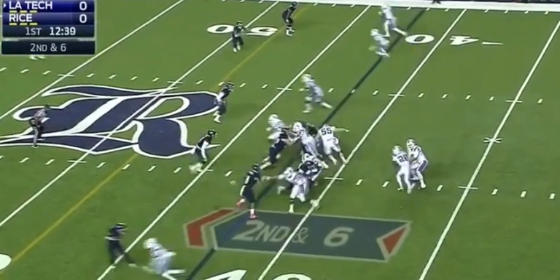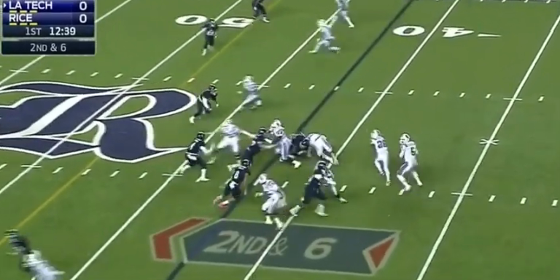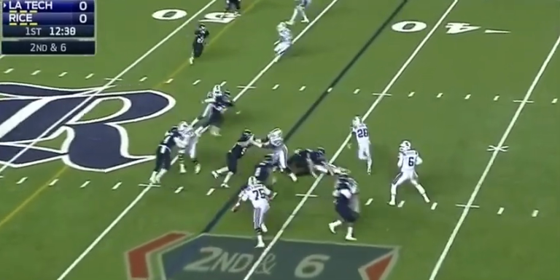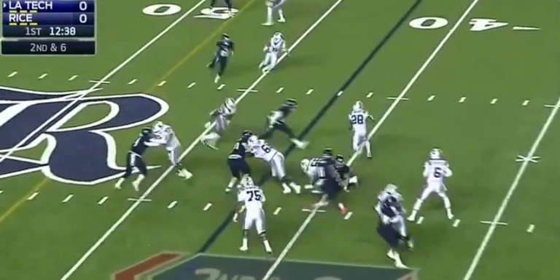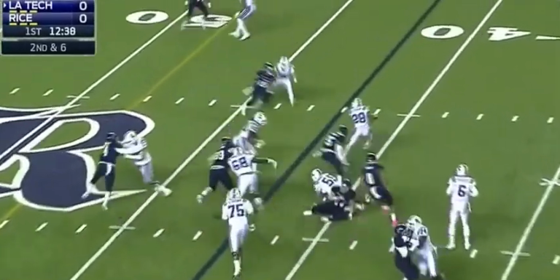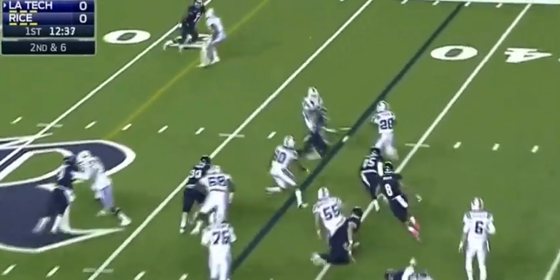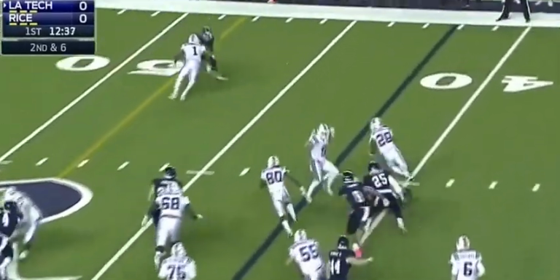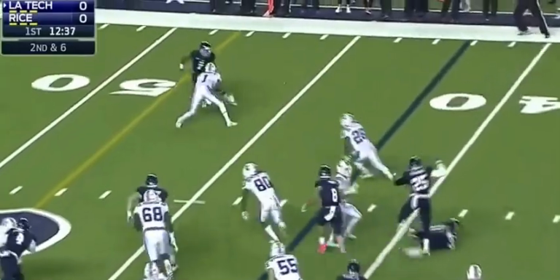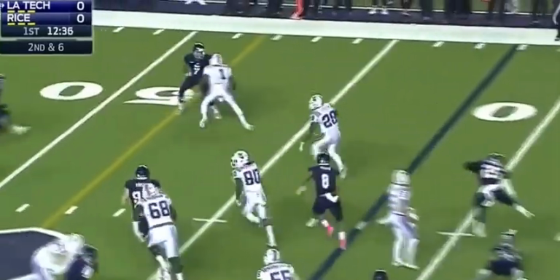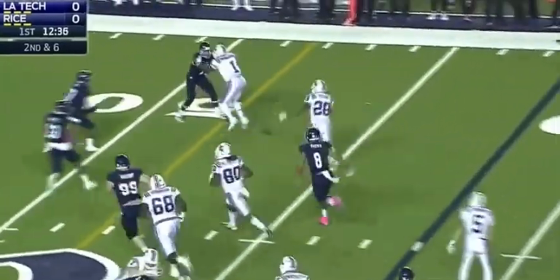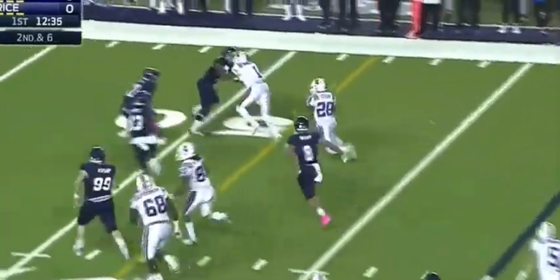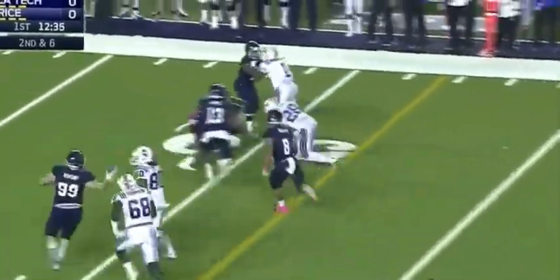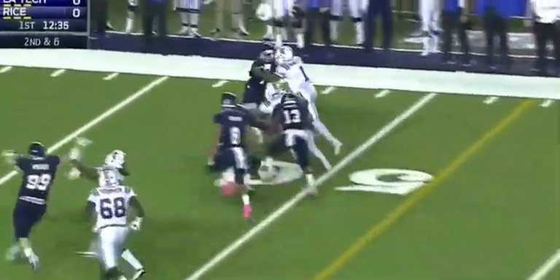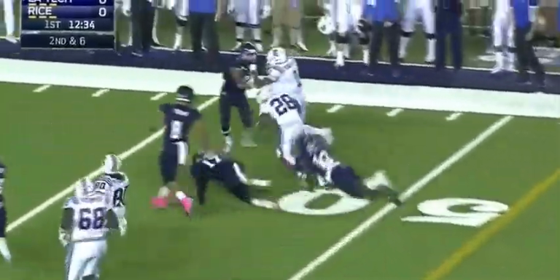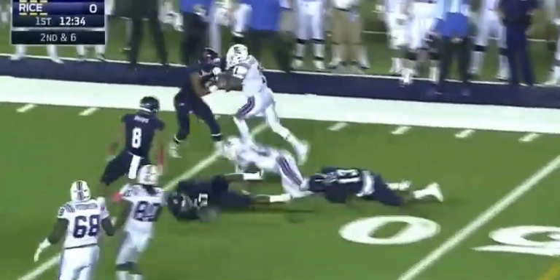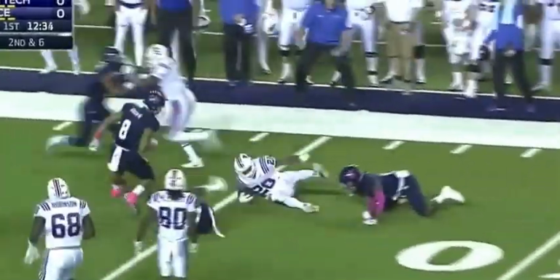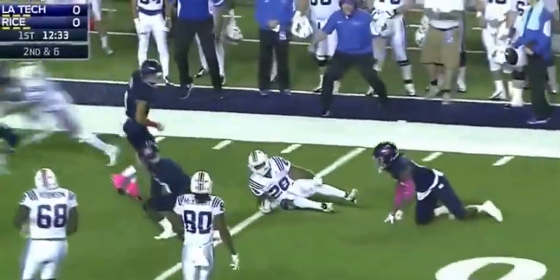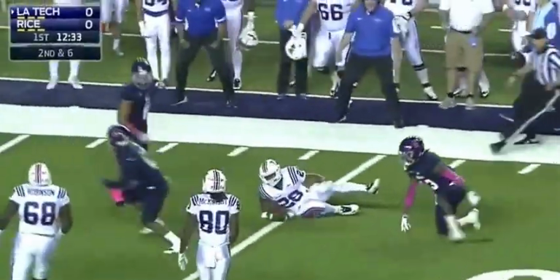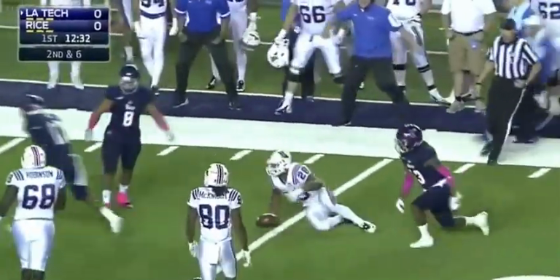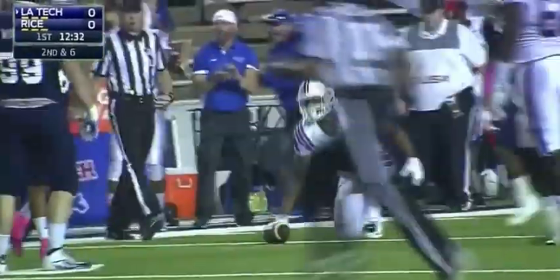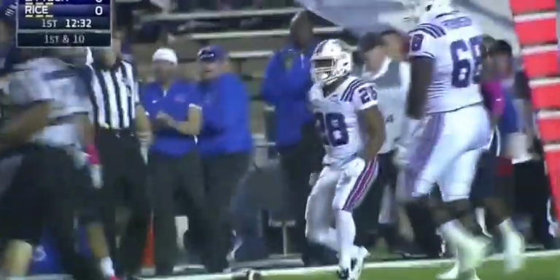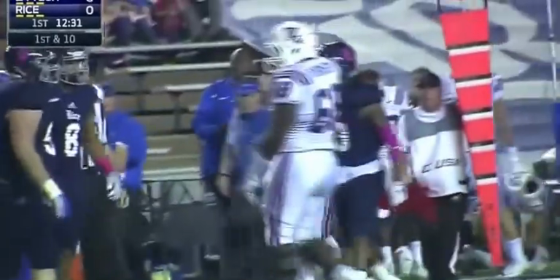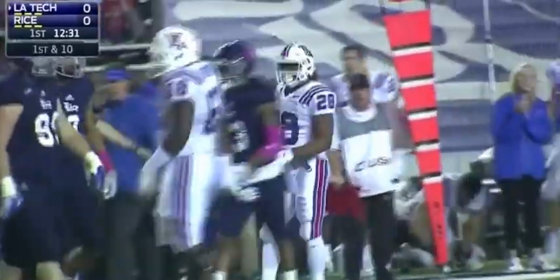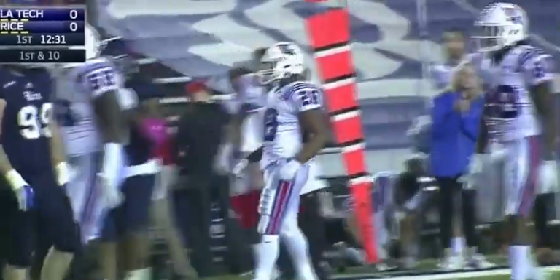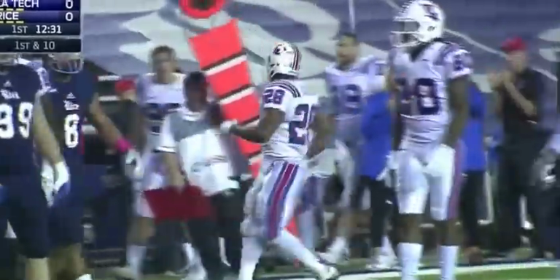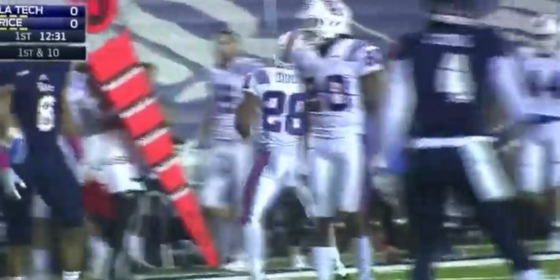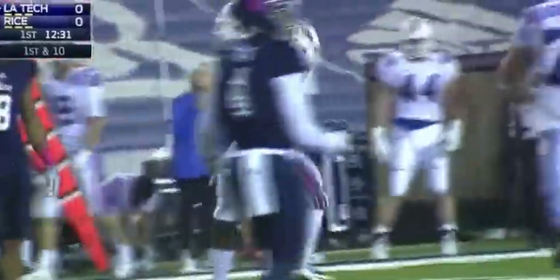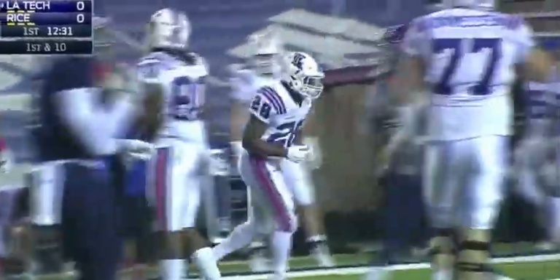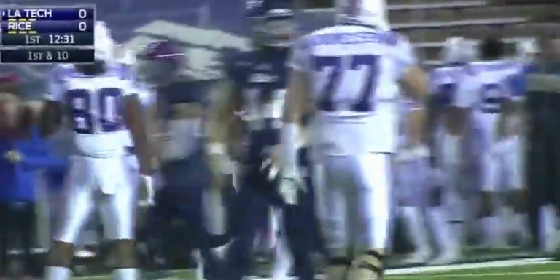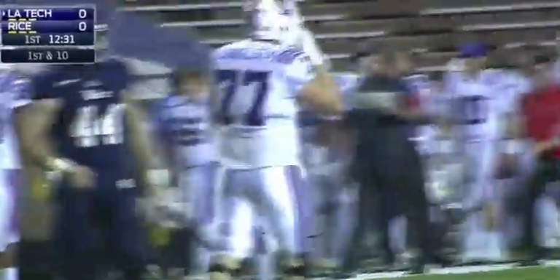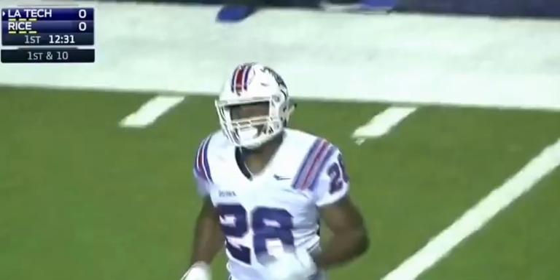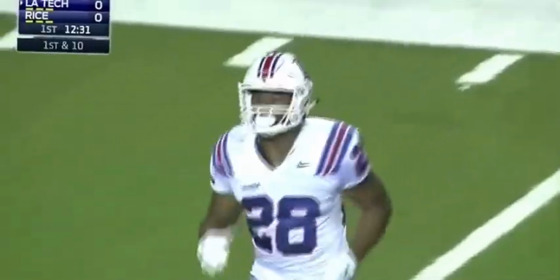Driscoll from the shotgun. It's Dixon again trying to get outside, shifting across midfield and down near the Rice 45-yard line. Mark him at the 46.